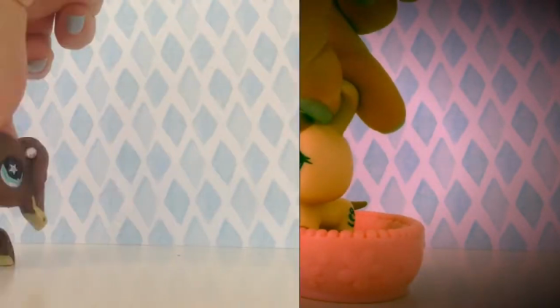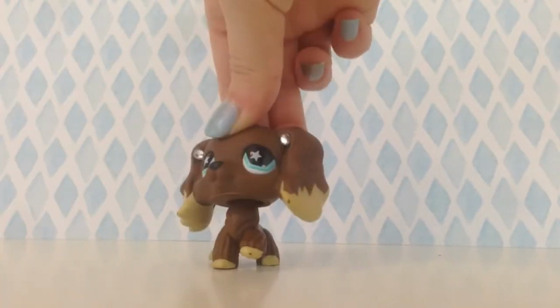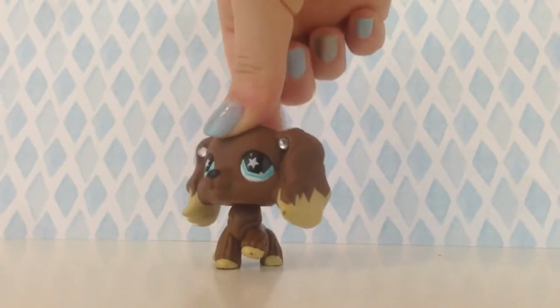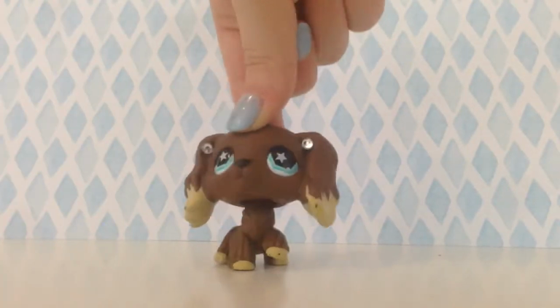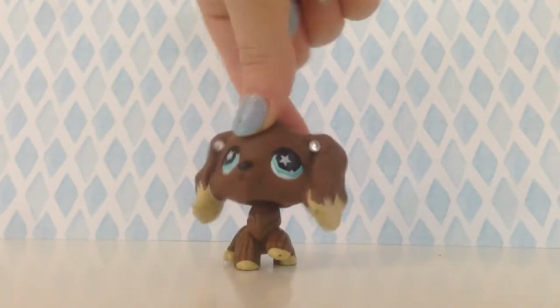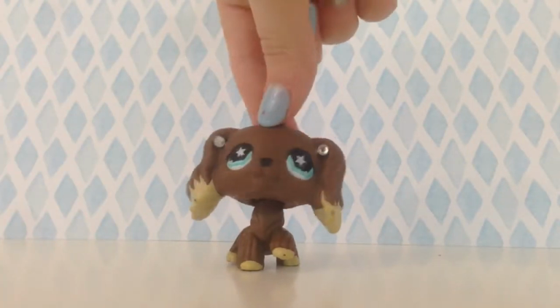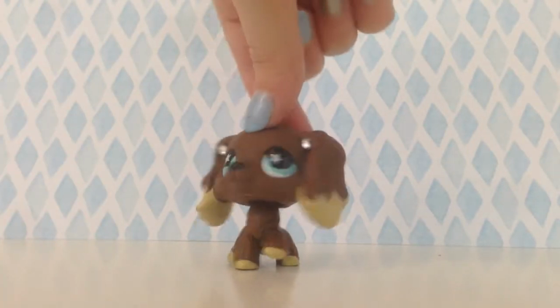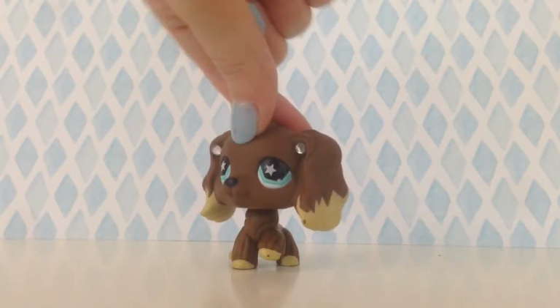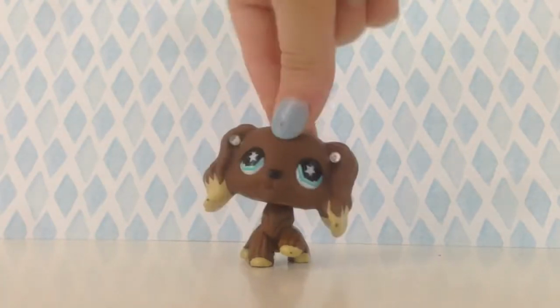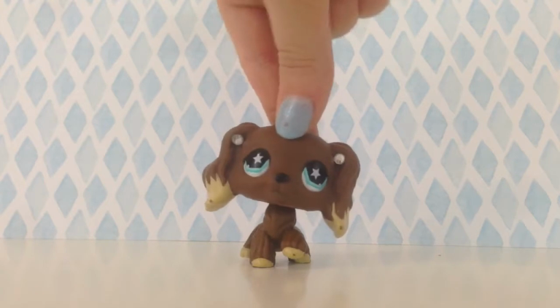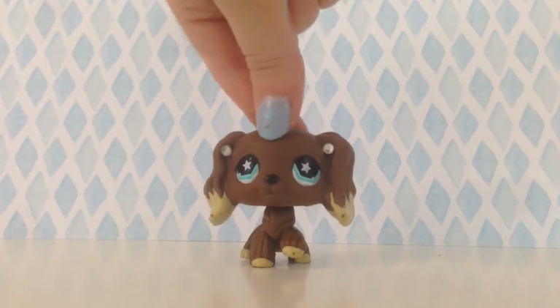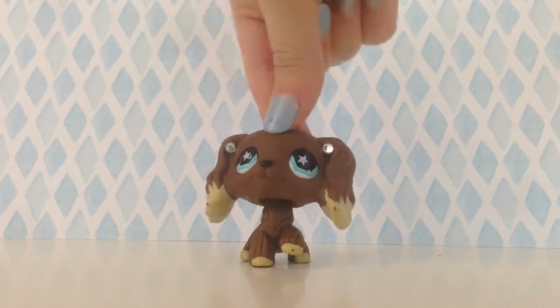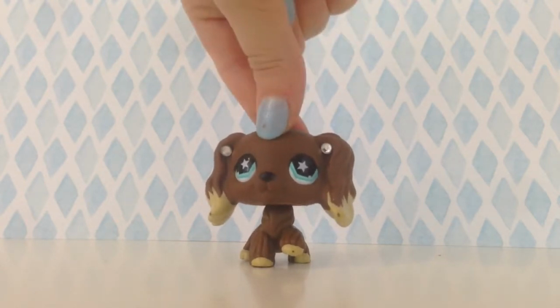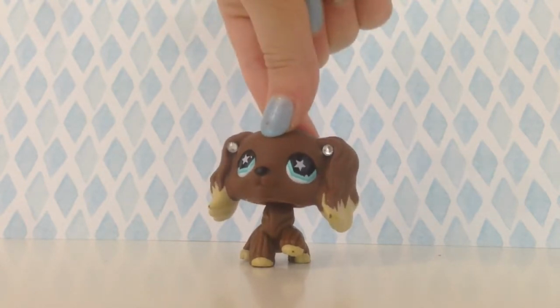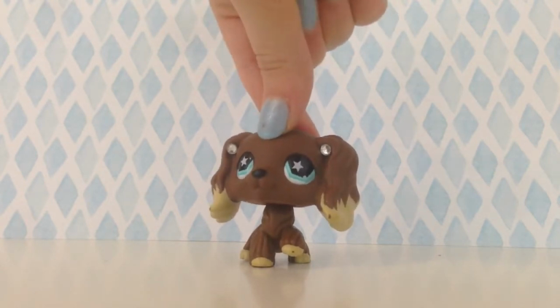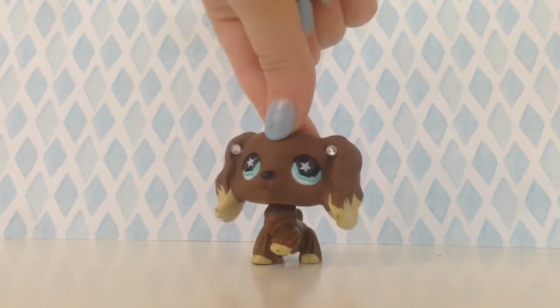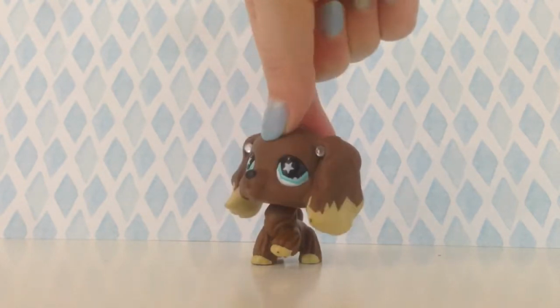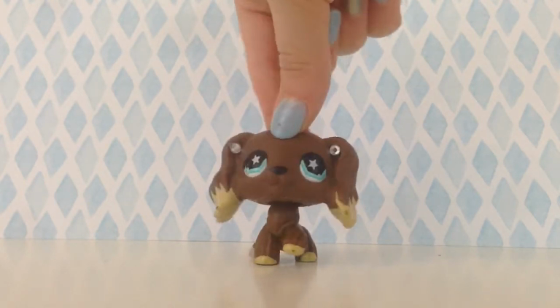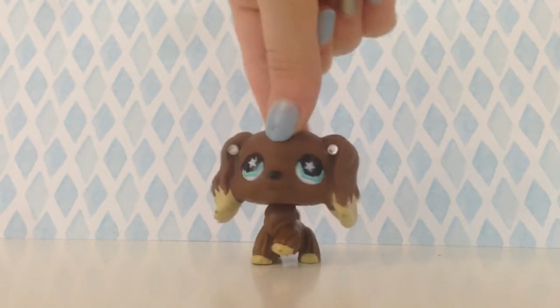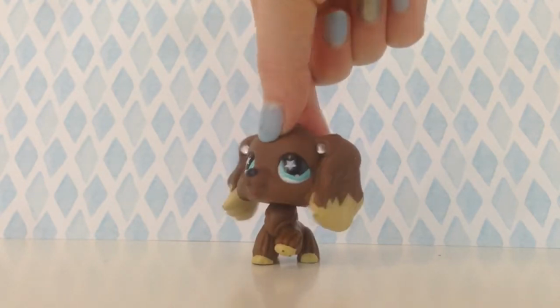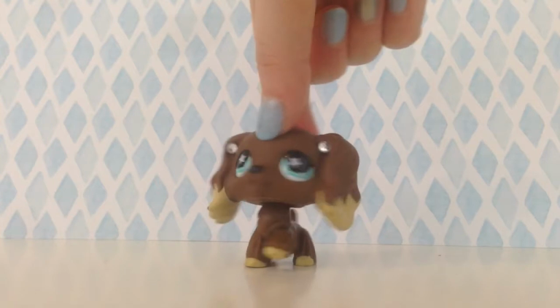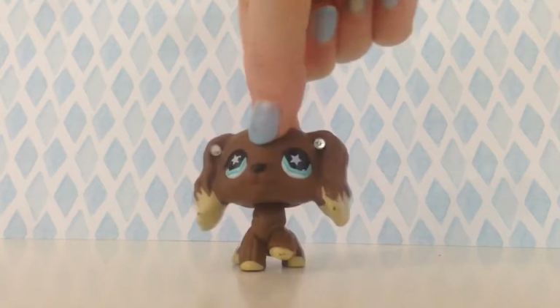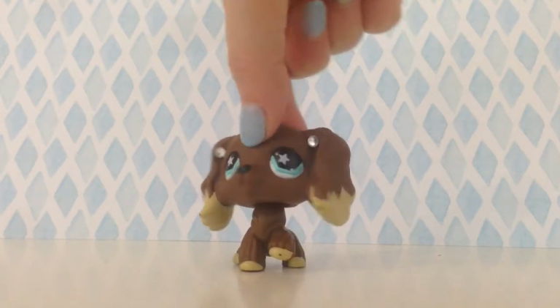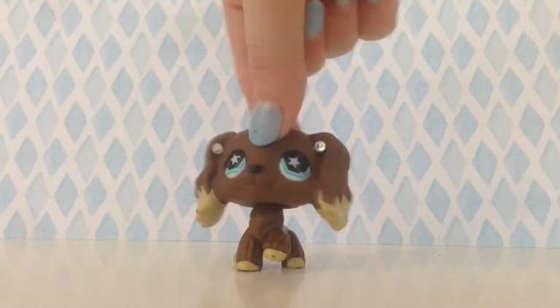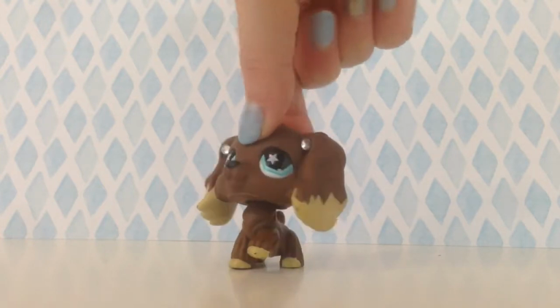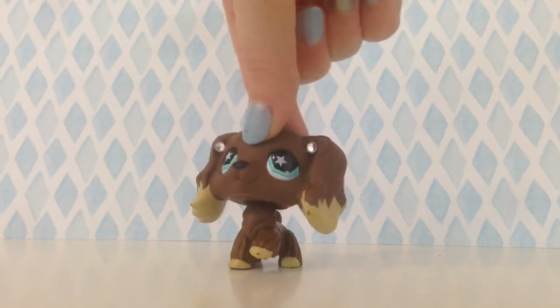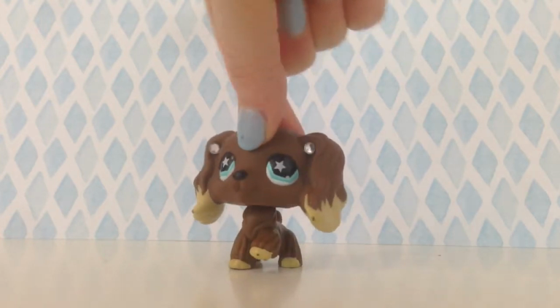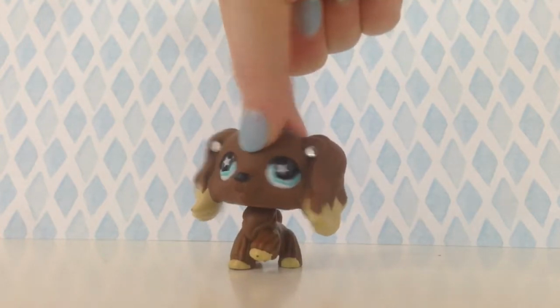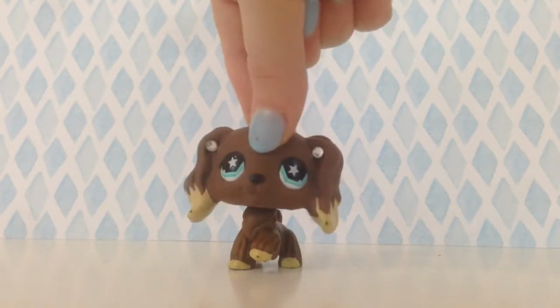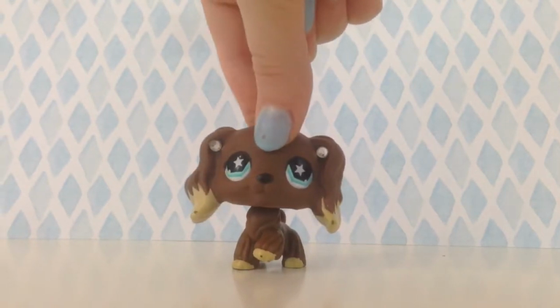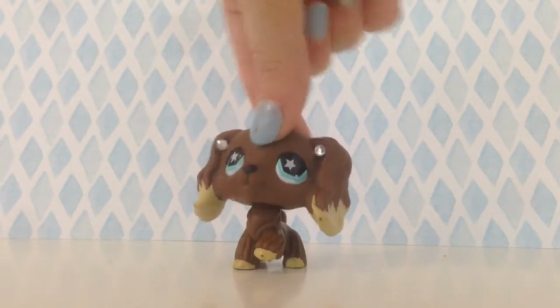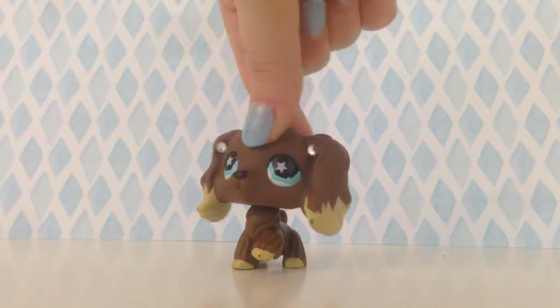Hey guys, sorry I didn't post any Christmas specials — I'm just really busy so I didn't get a chance to. But instead today I'll be doing a real versus fake because I have an LPS collie that I ordered off of eBay but it was fake.